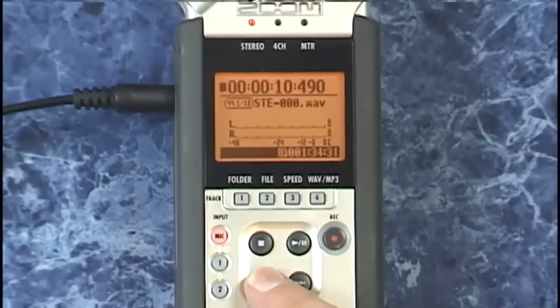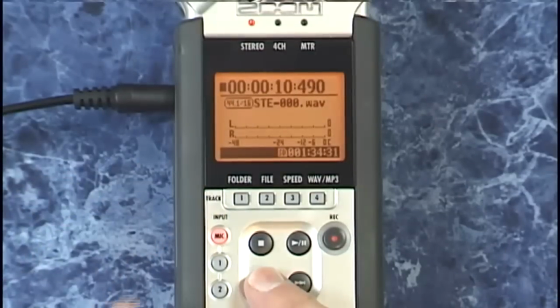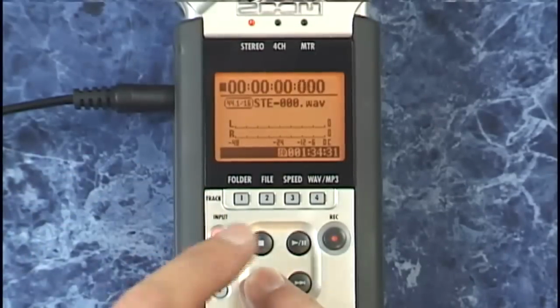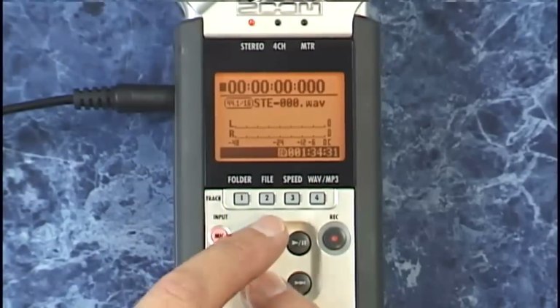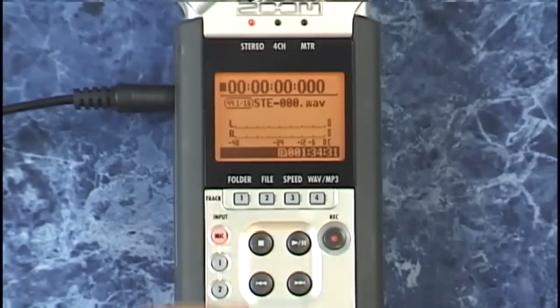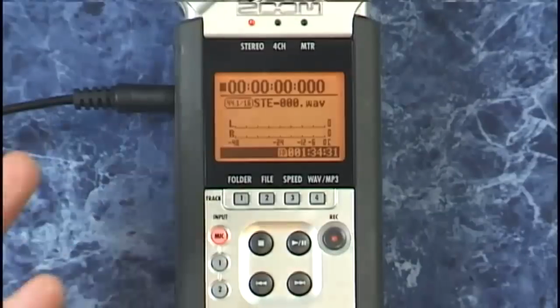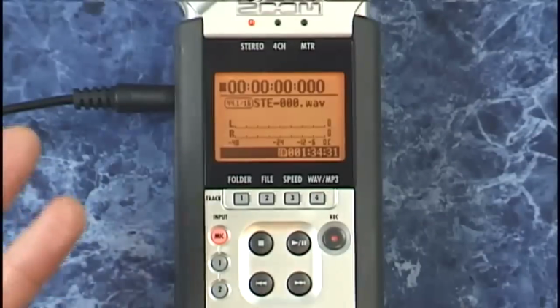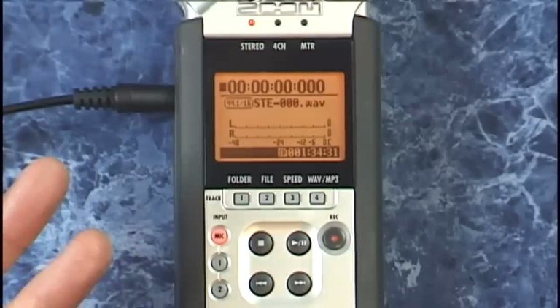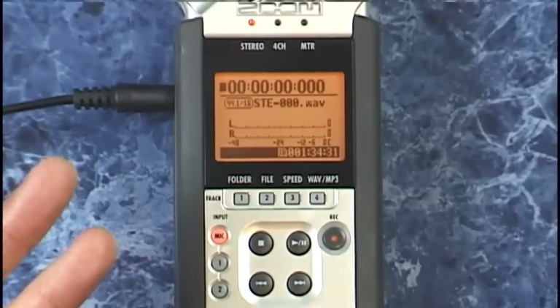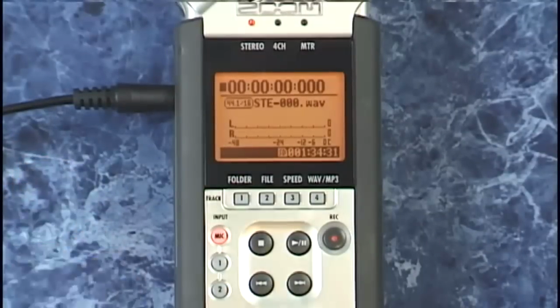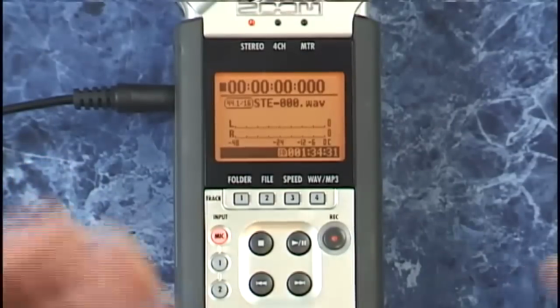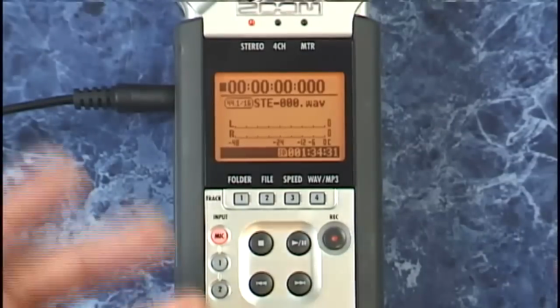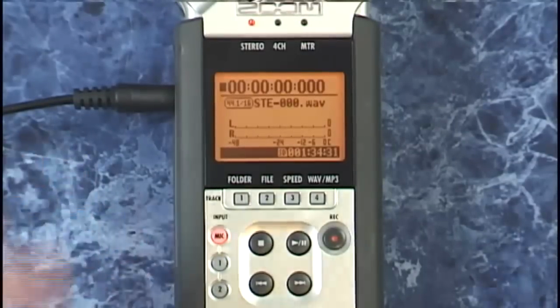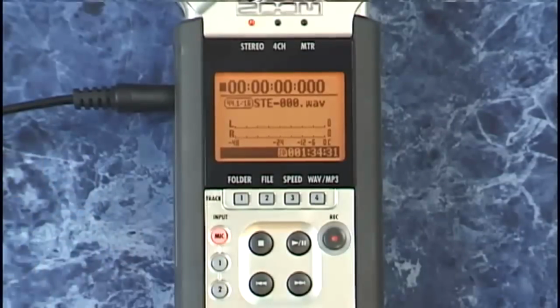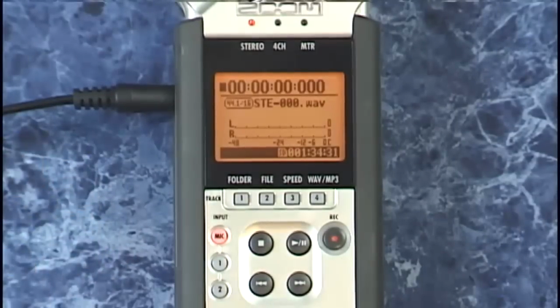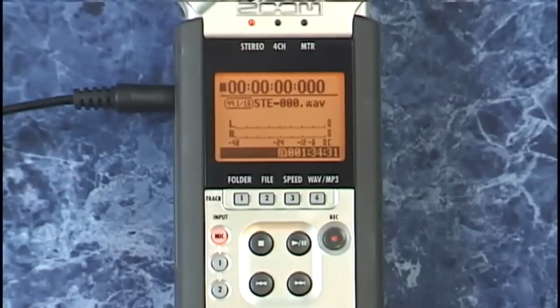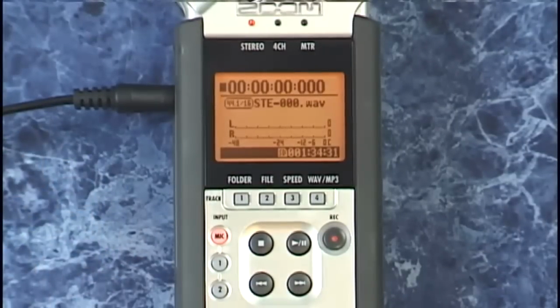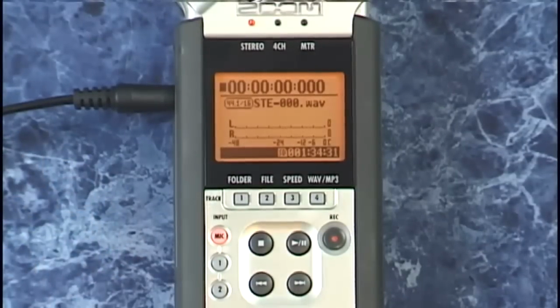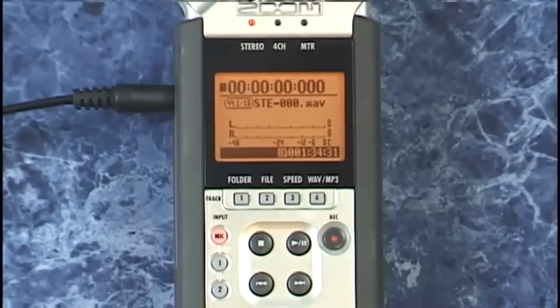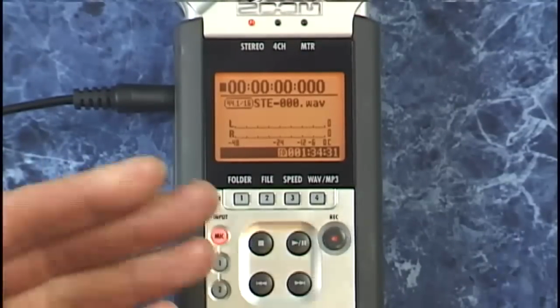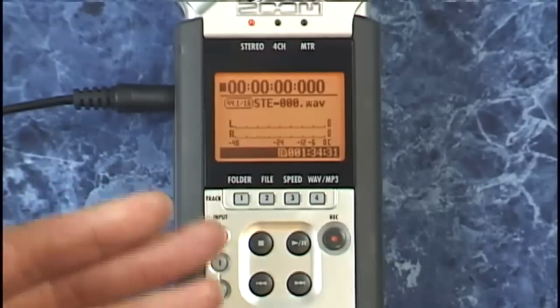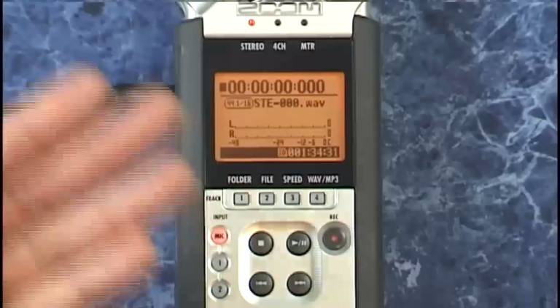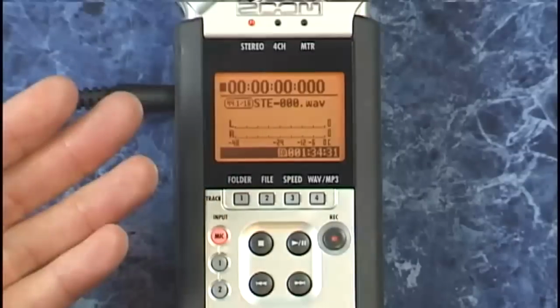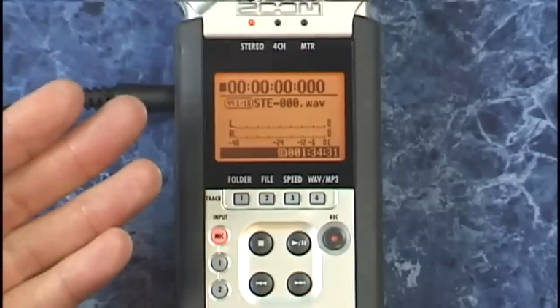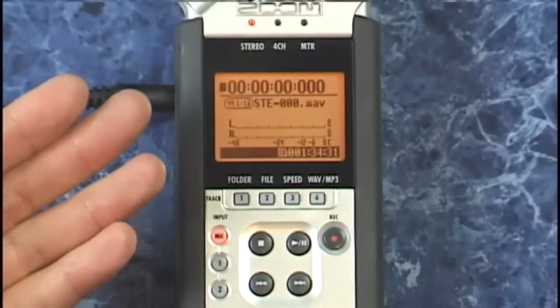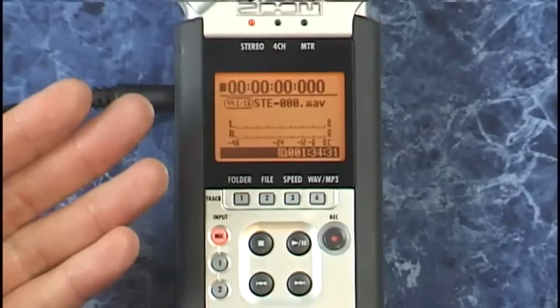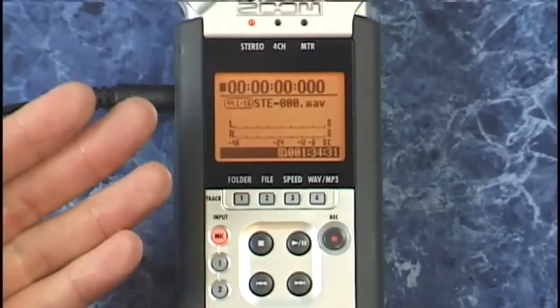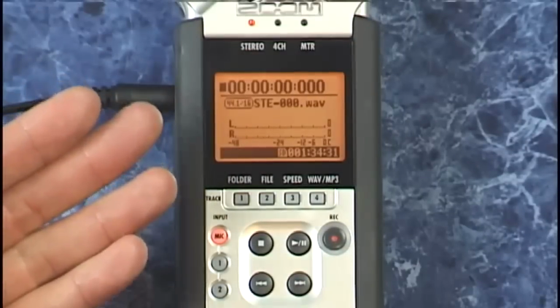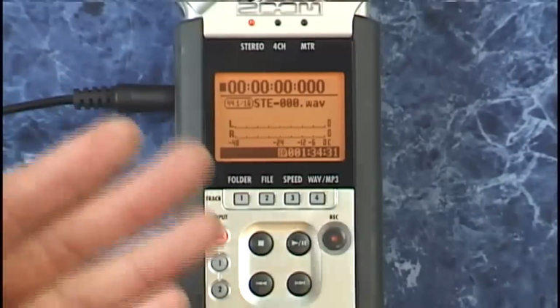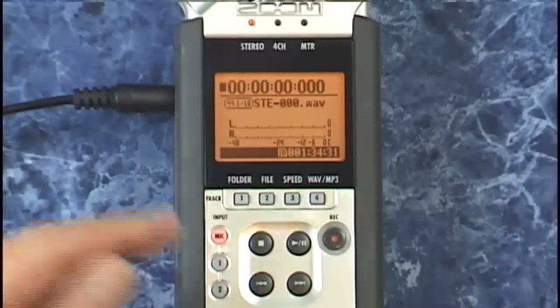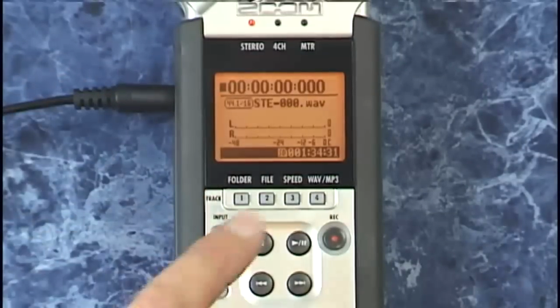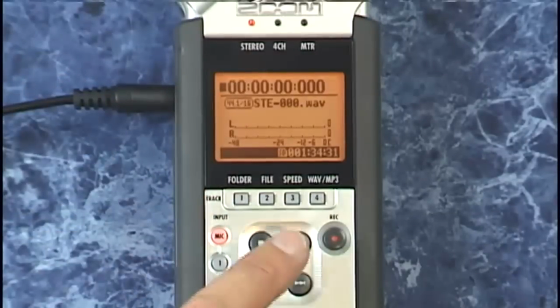So markers are just a great place to drop in kind of chapter points on any recording. Of course, you can always pause any recording just by pressing the play/pause button.